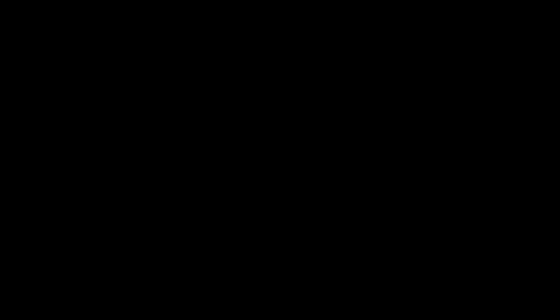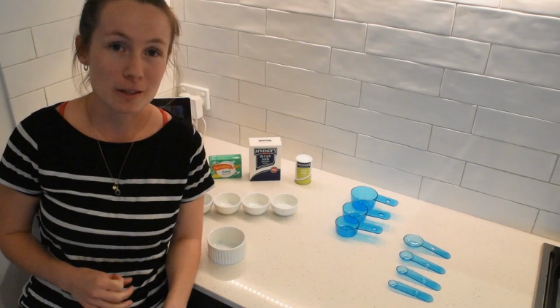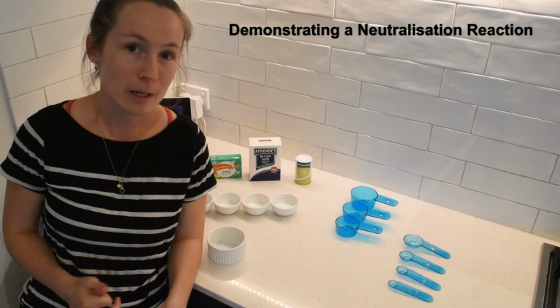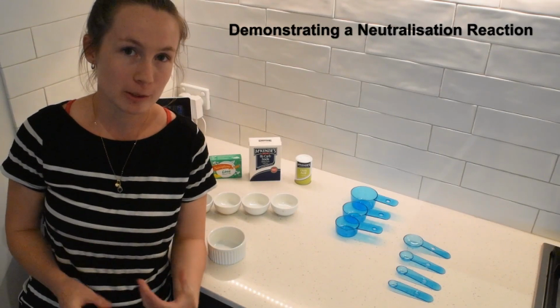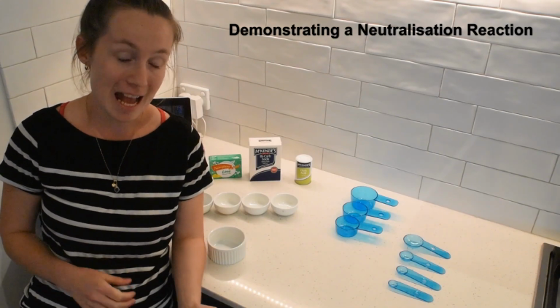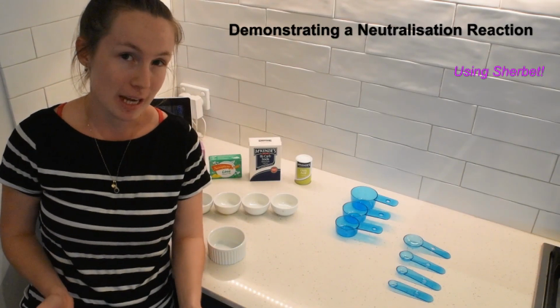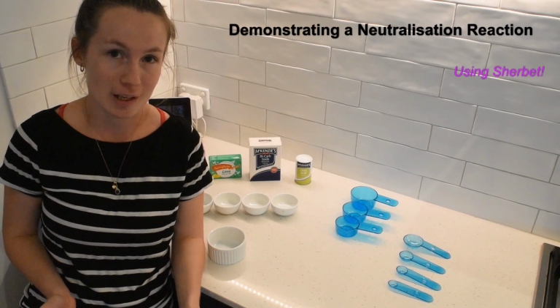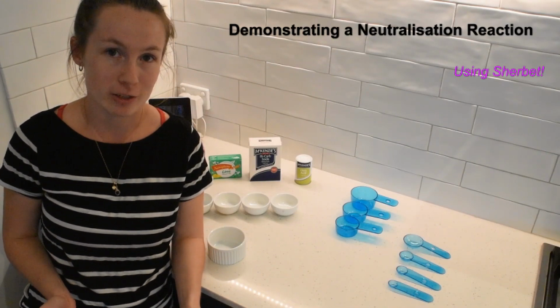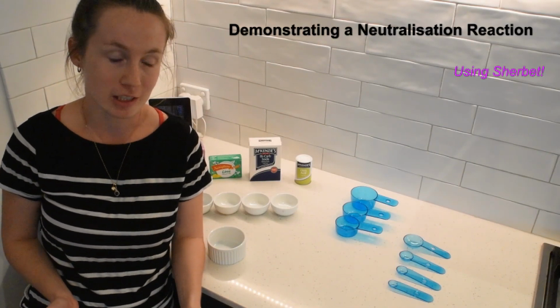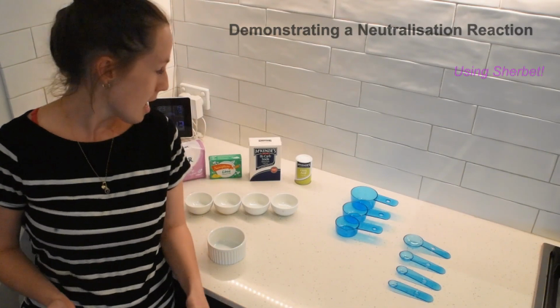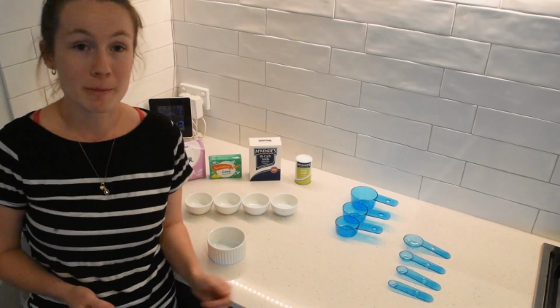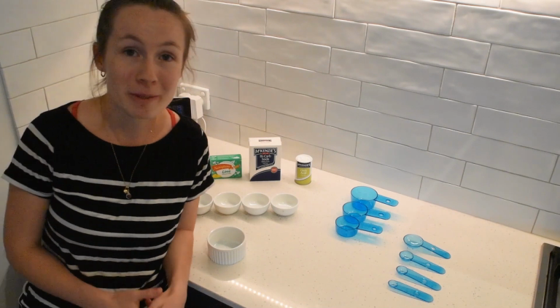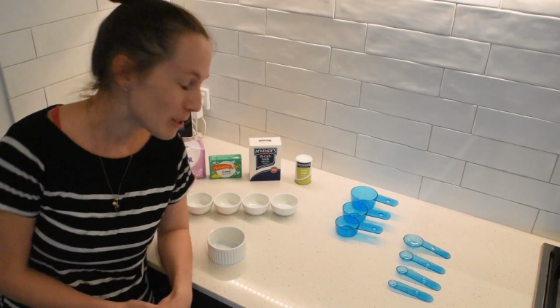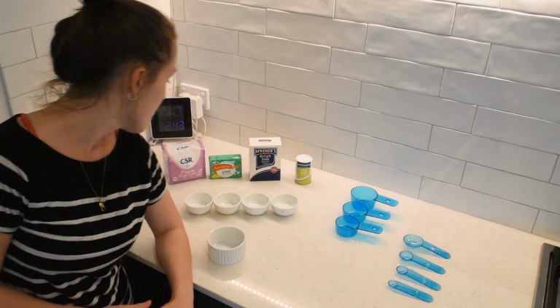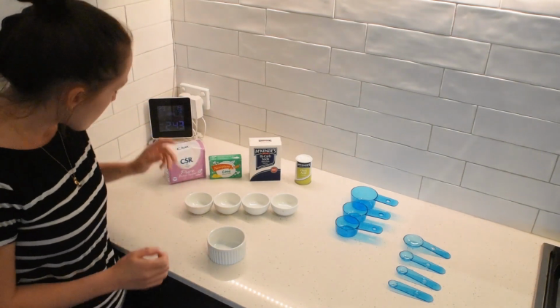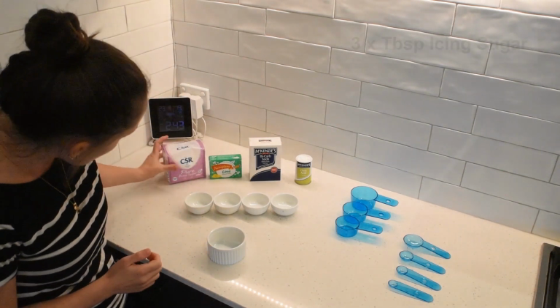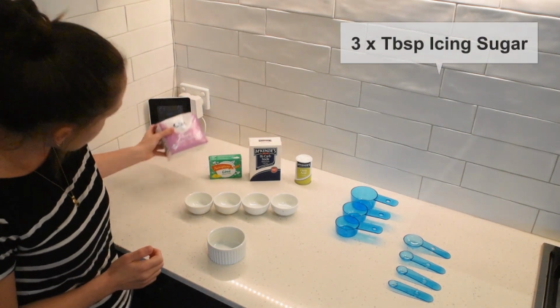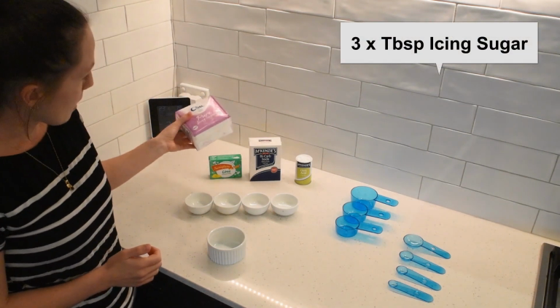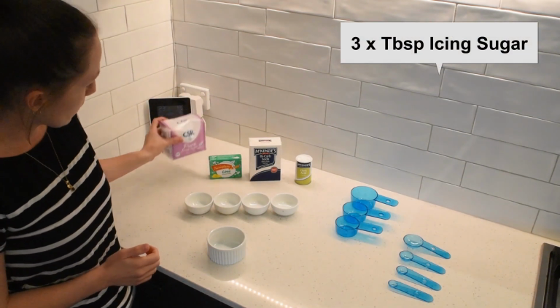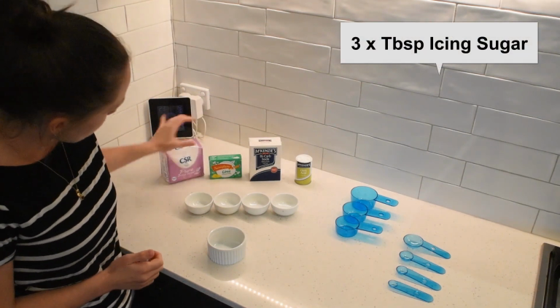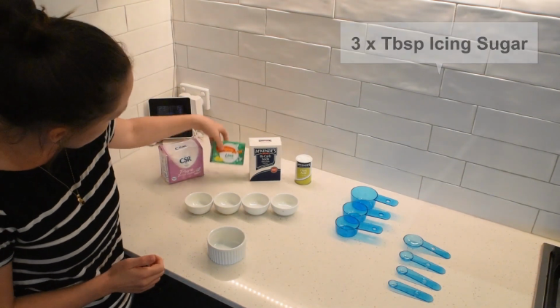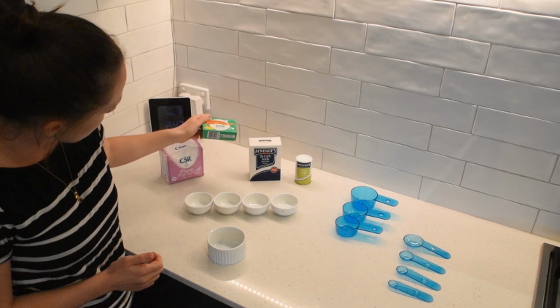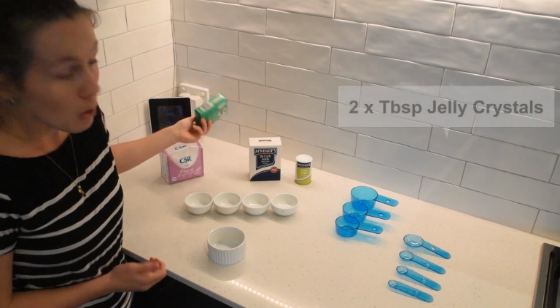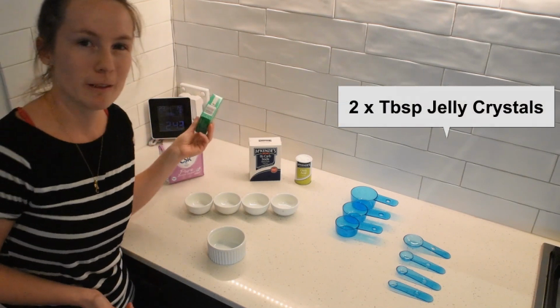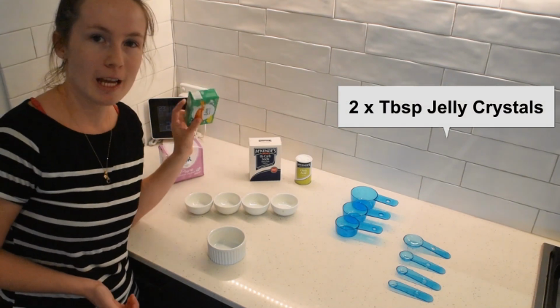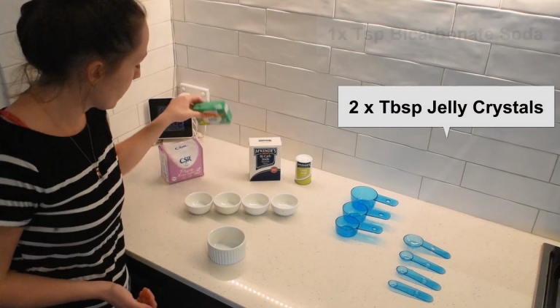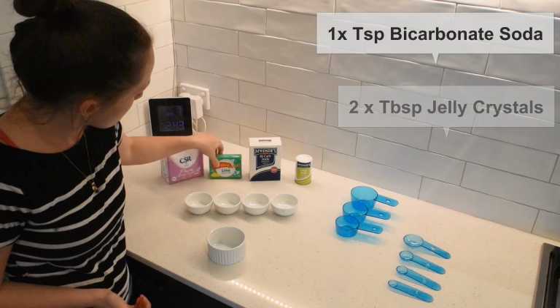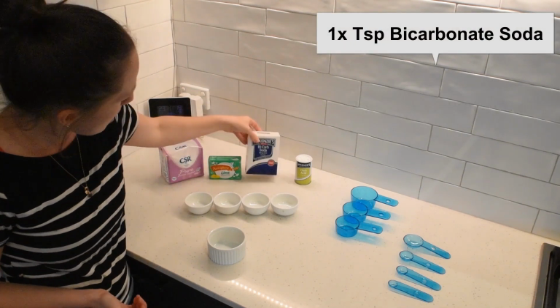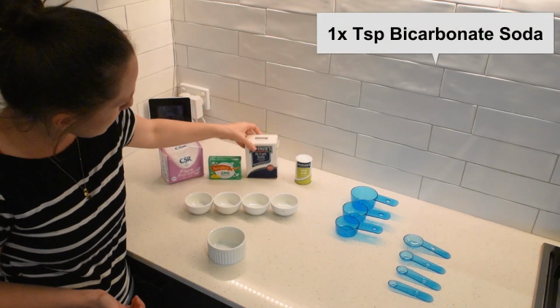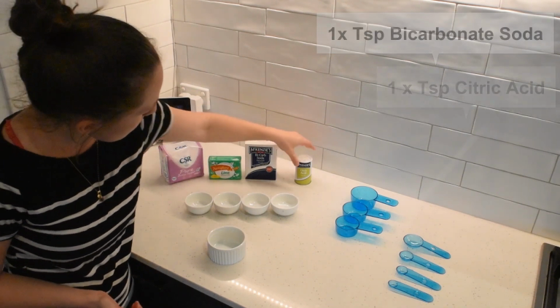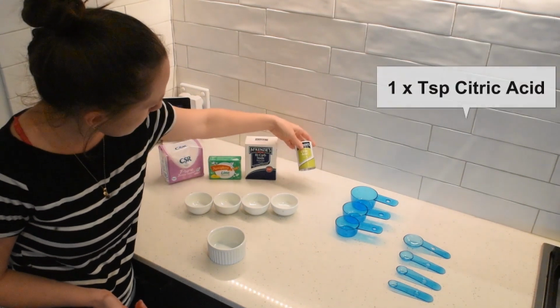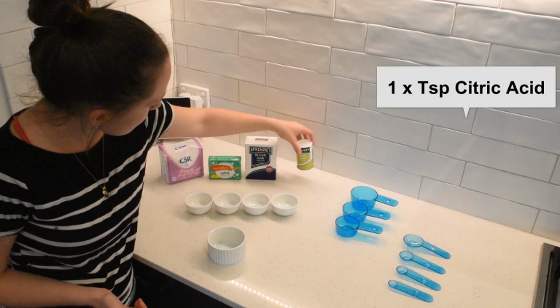Hey guys, so today we're going to have a look at an acid base neutralization reaction and try and make some sherbet. So first off what we need is icing sugar, we need whichever flavor you like jelly crystals, bicarb soda and citric acid.